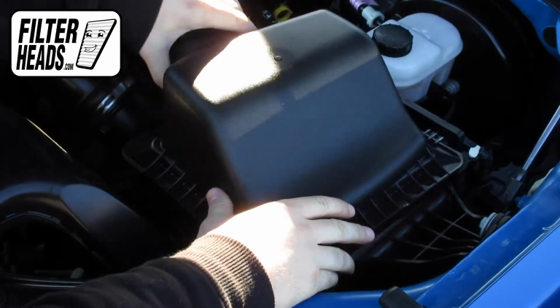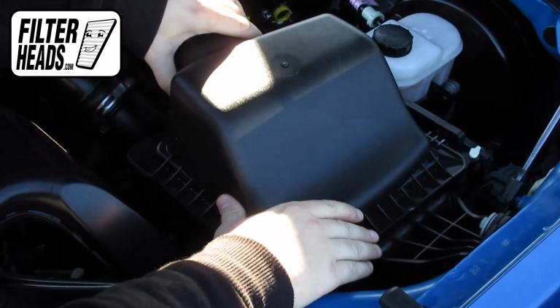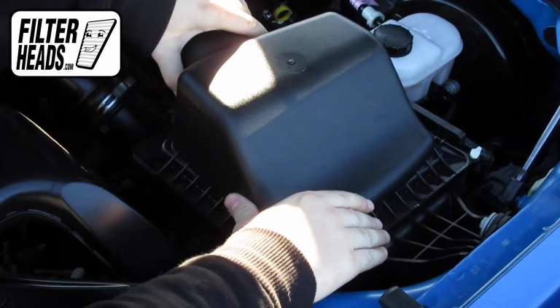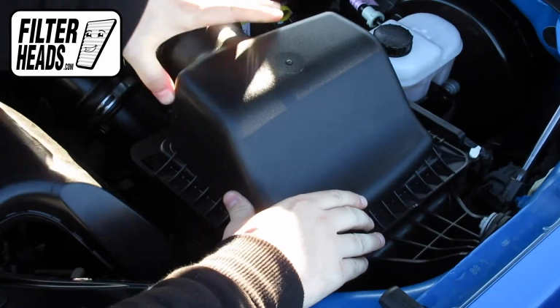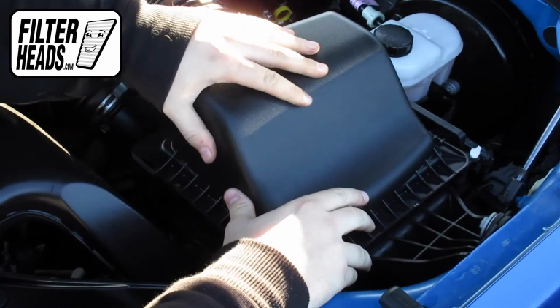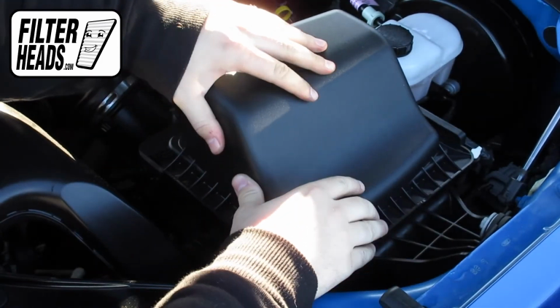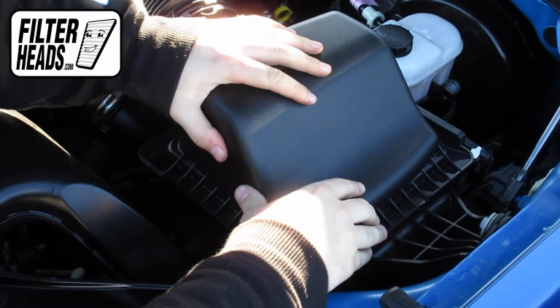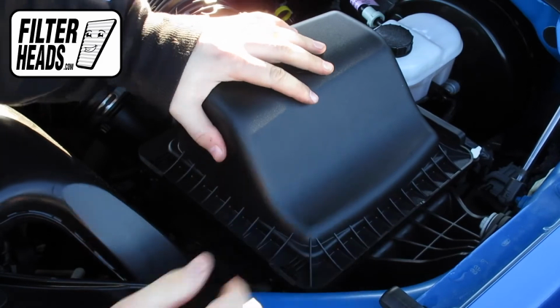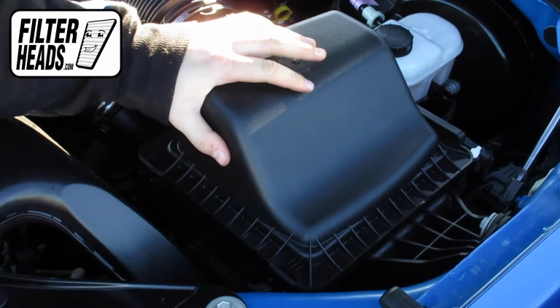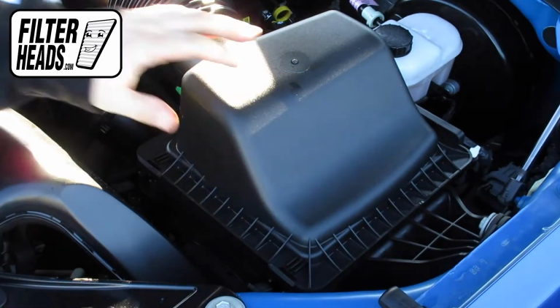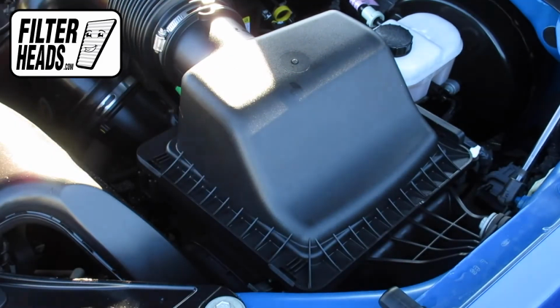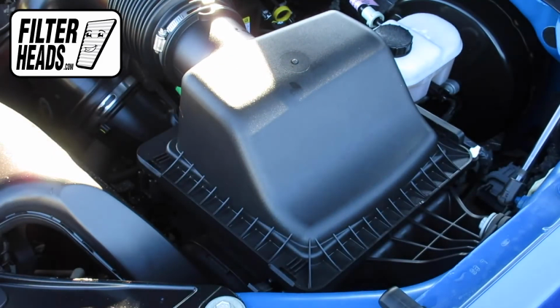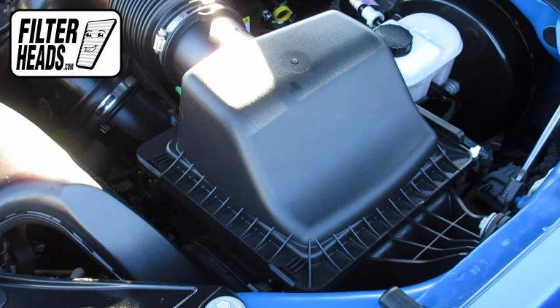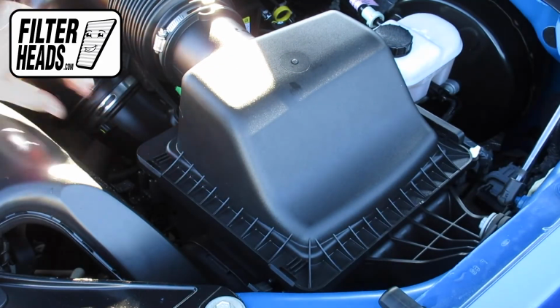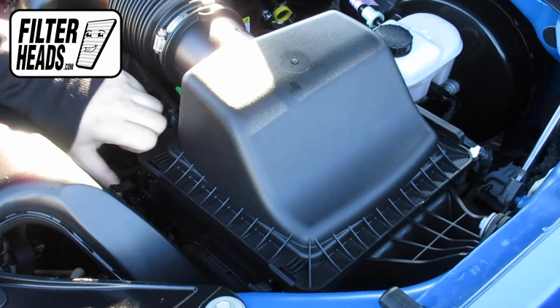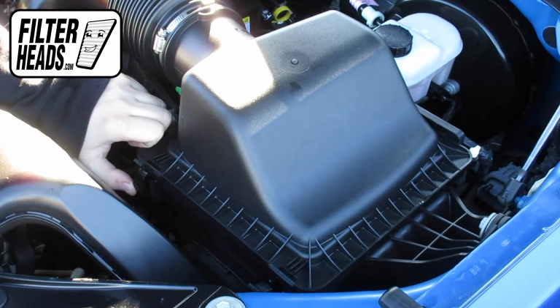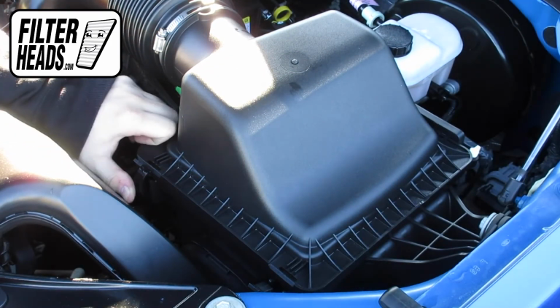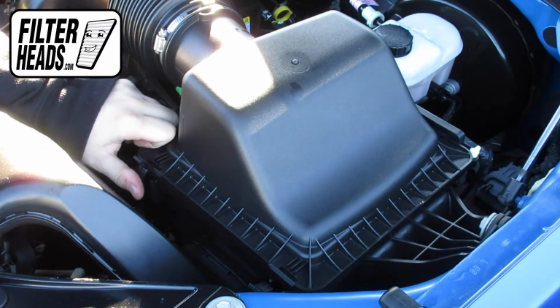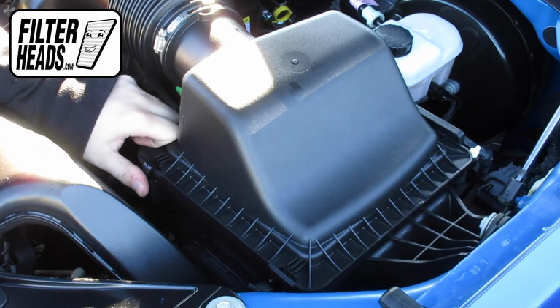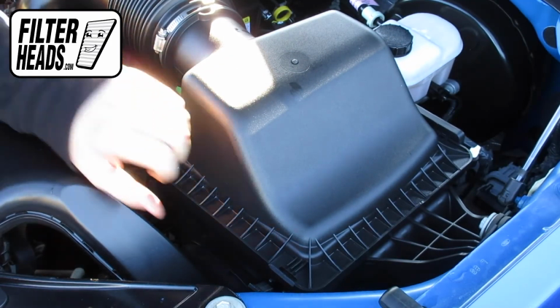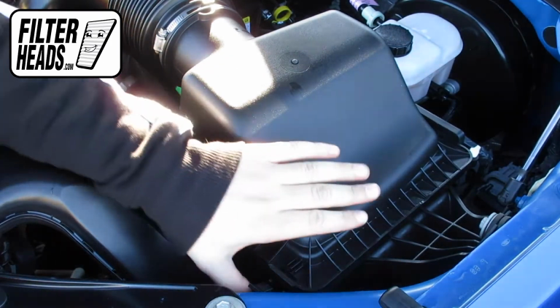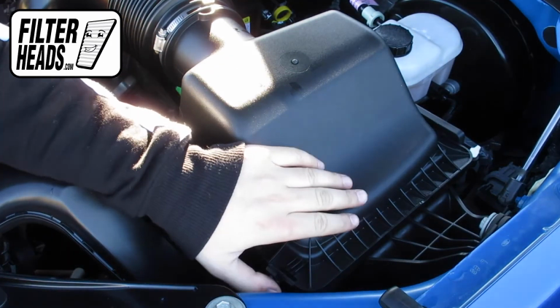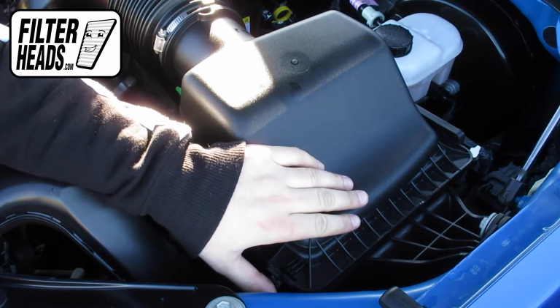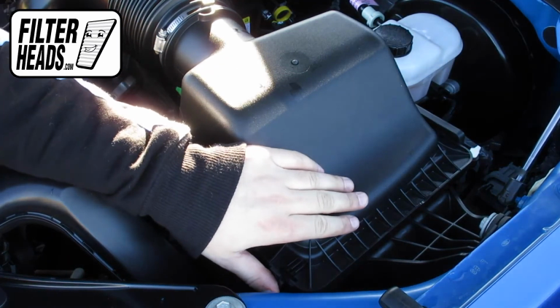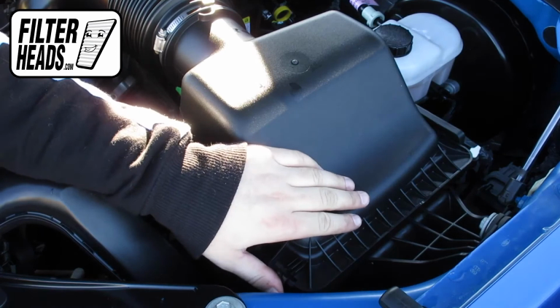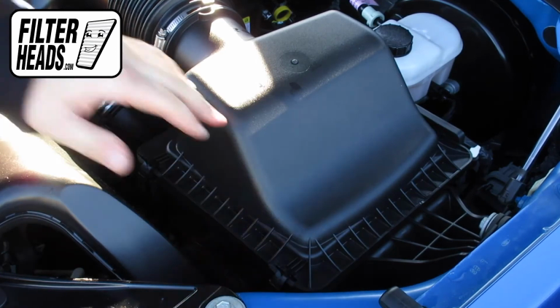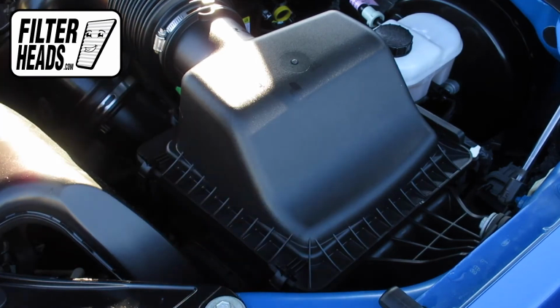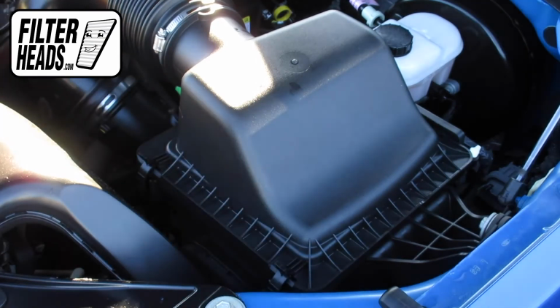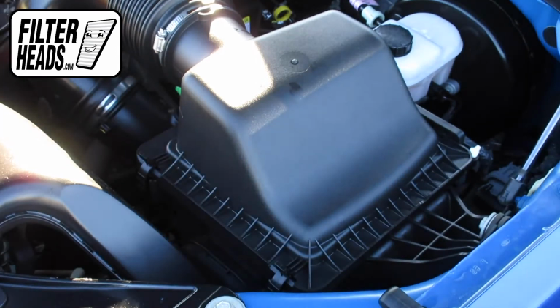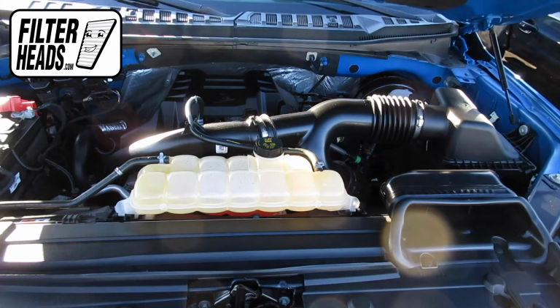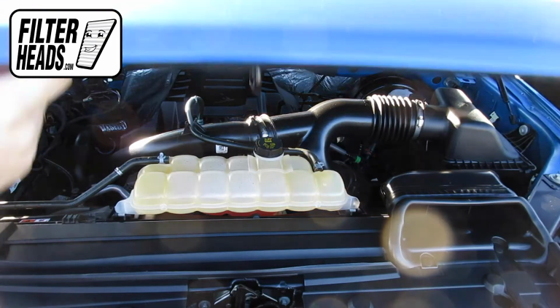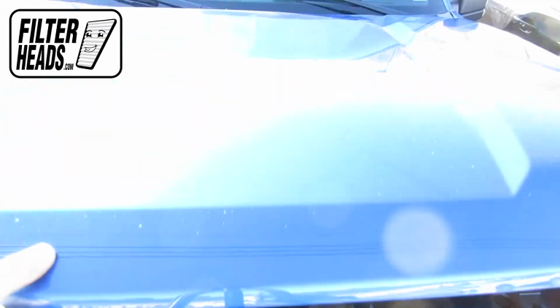Once the filter is fully flushed and the housing is aligned, re-engage the fasteners. Close the hood.